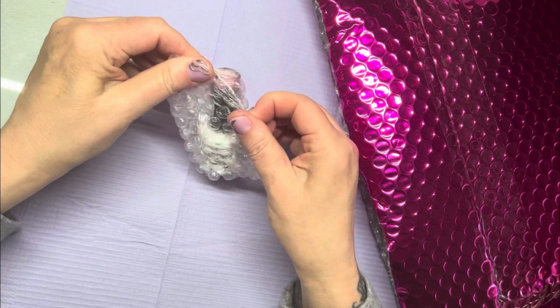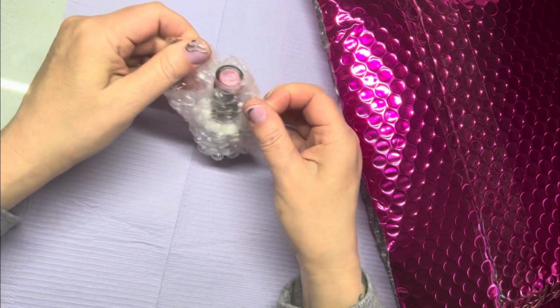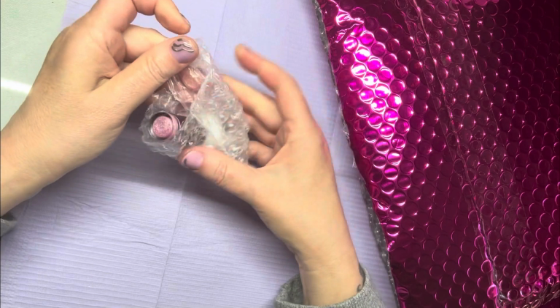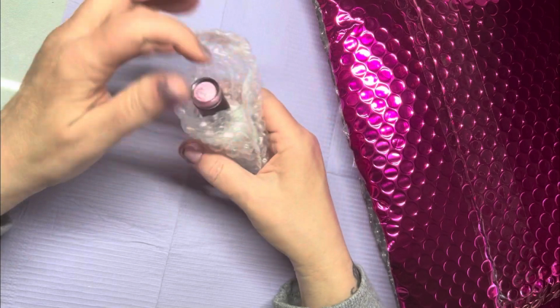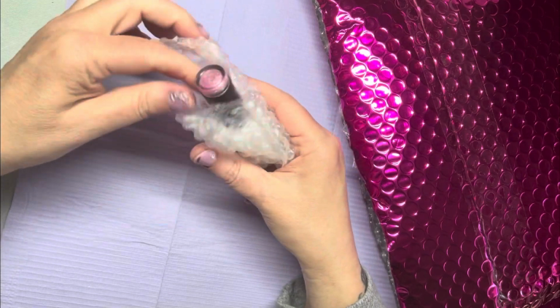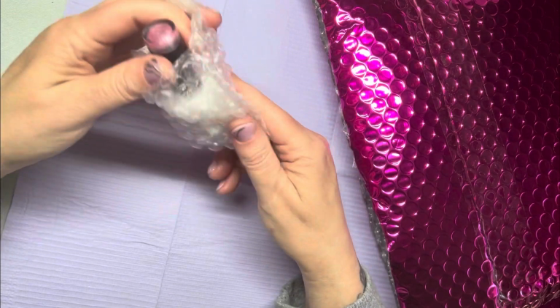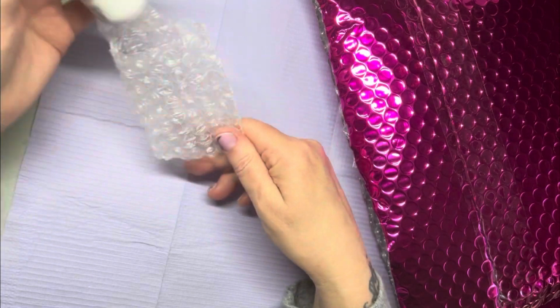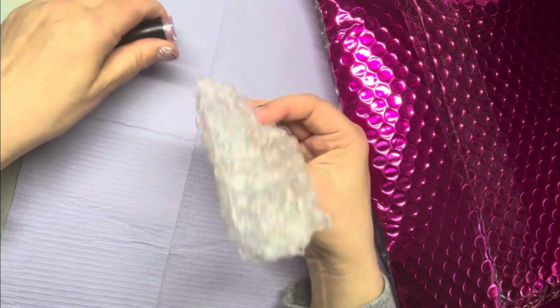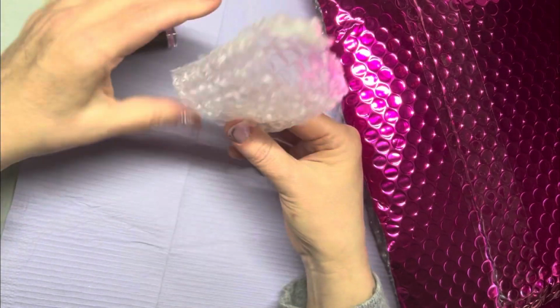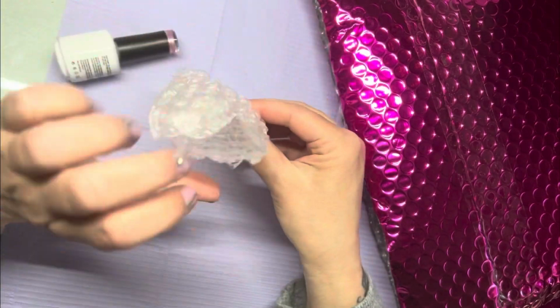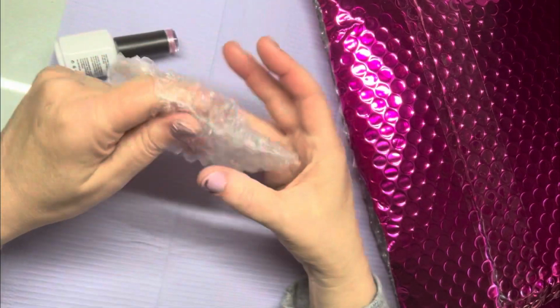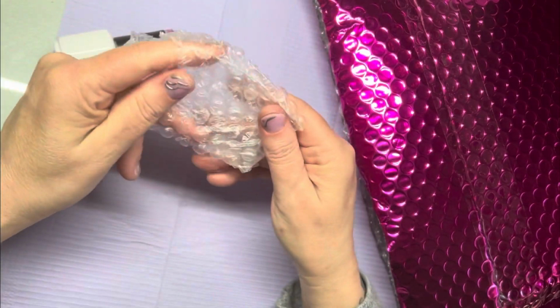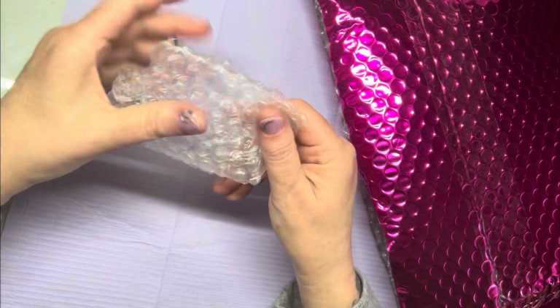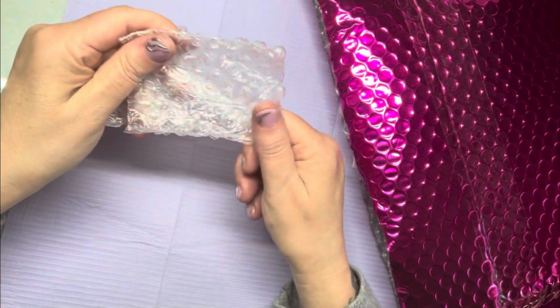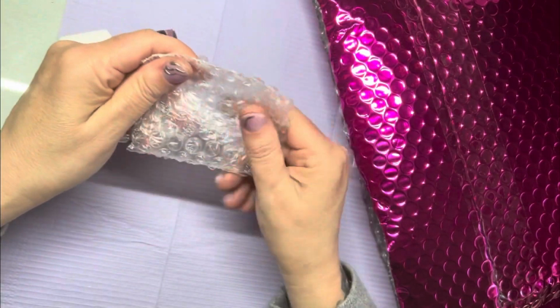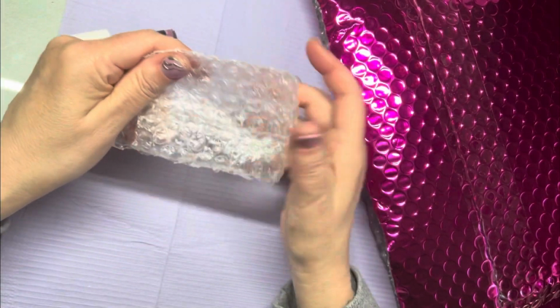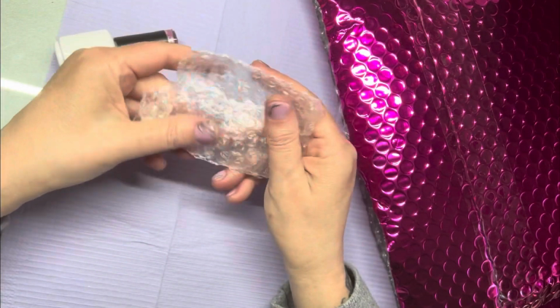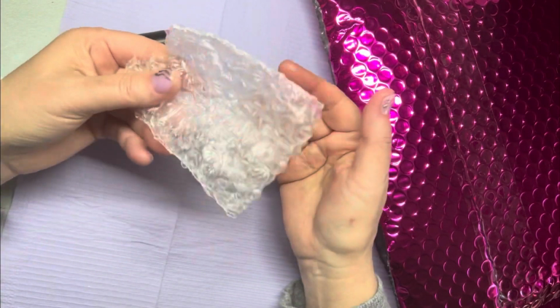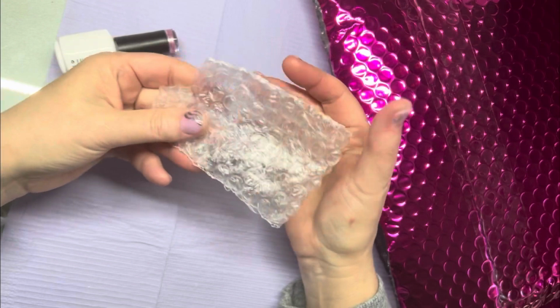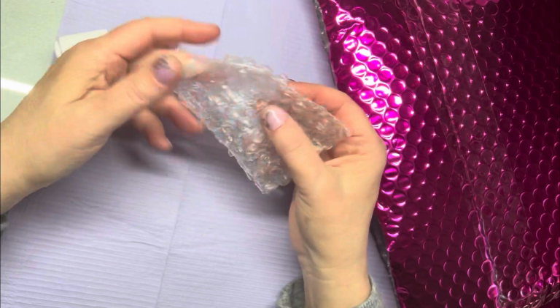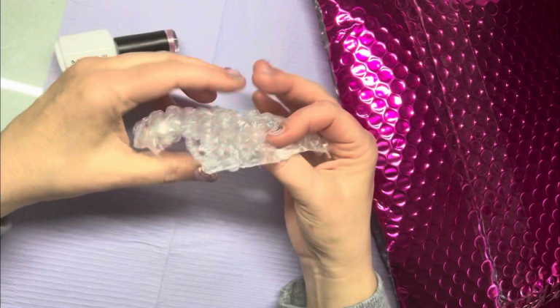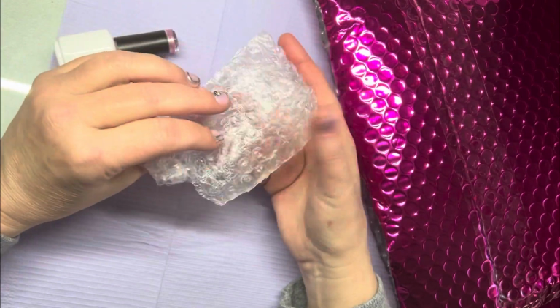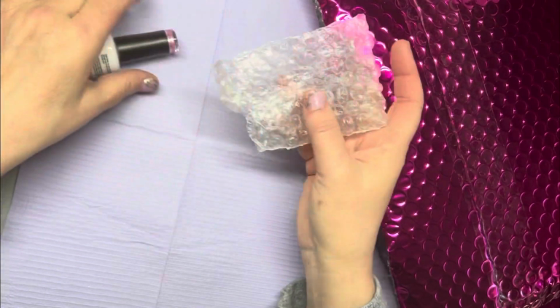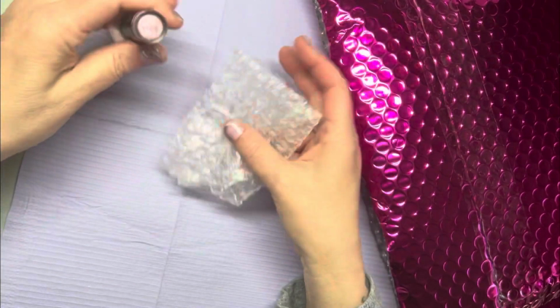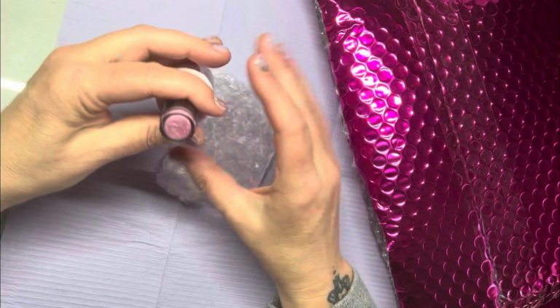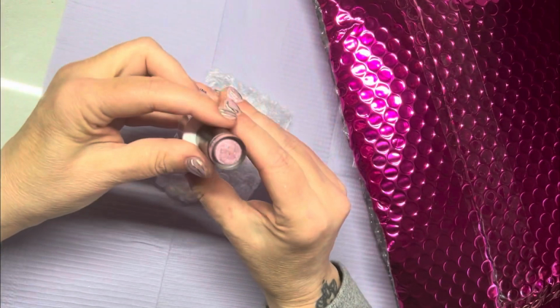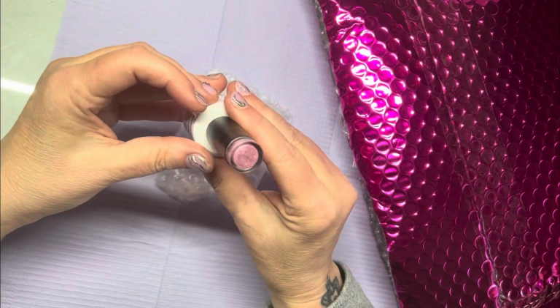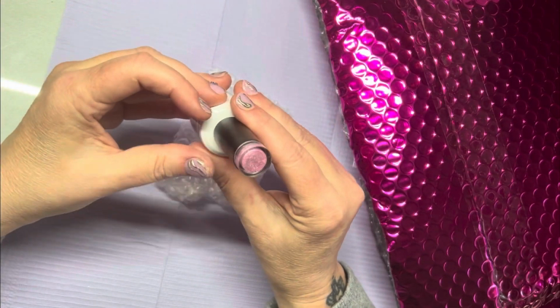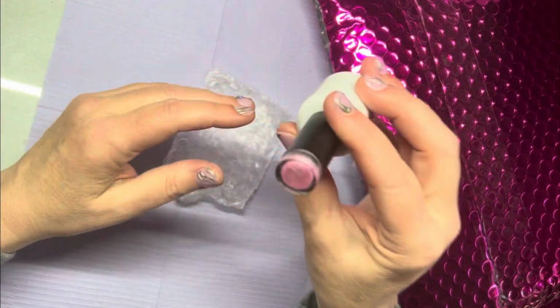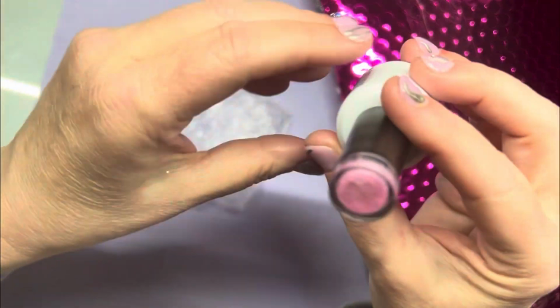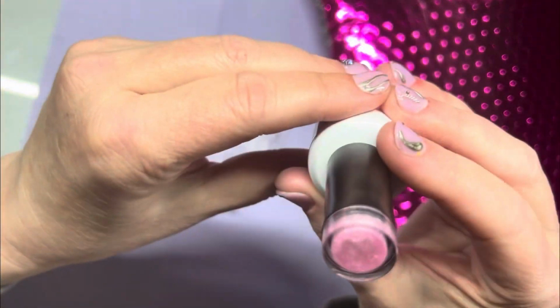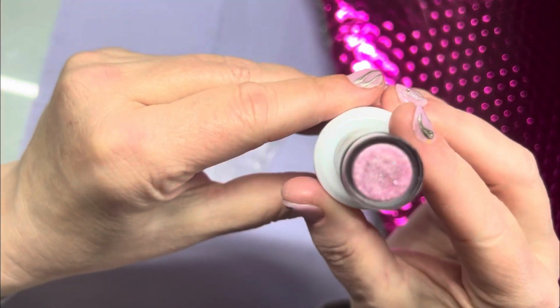Not all of them, but if they're nice — like this is really nice packaging — I'm not going to let that go to waste. I'm going to use that.